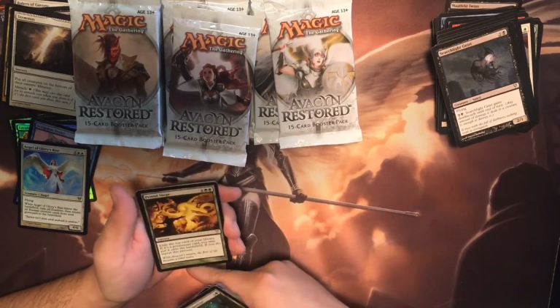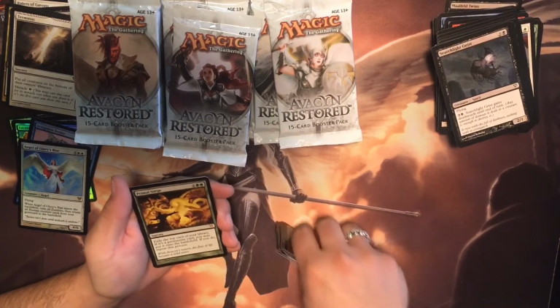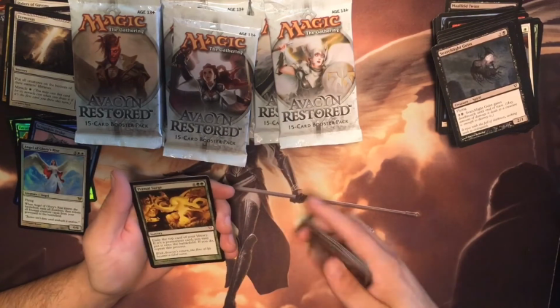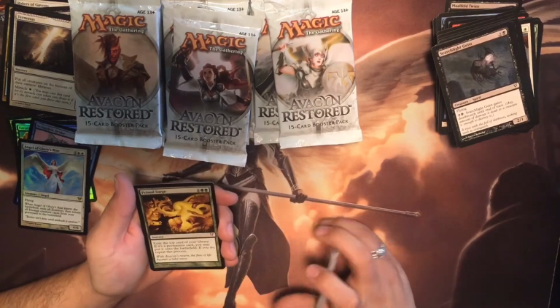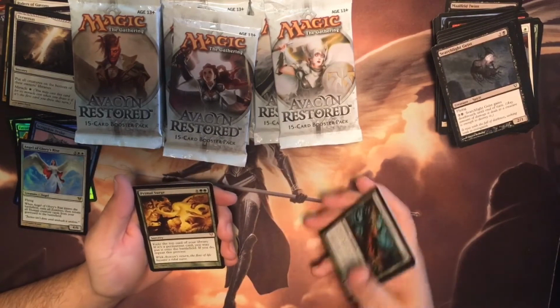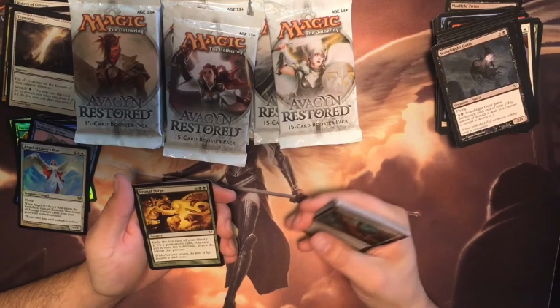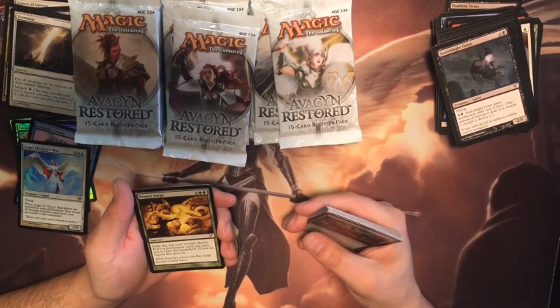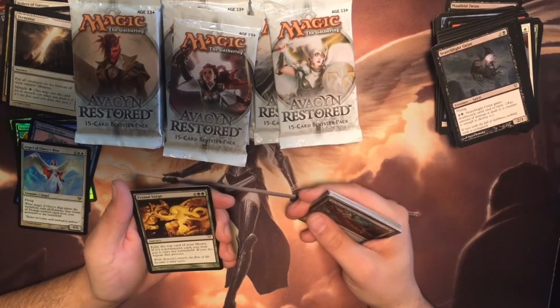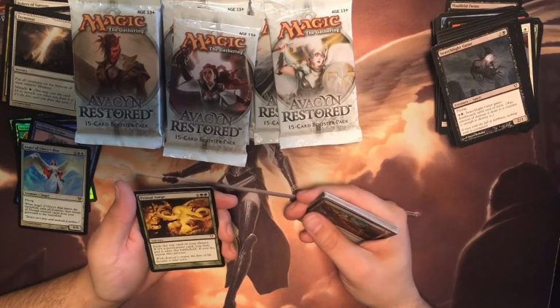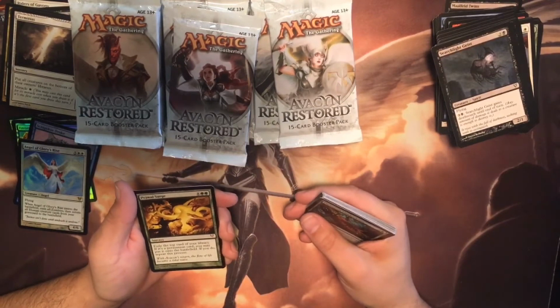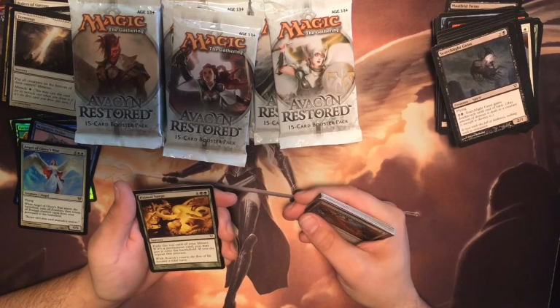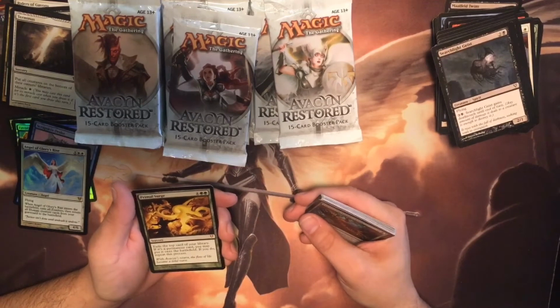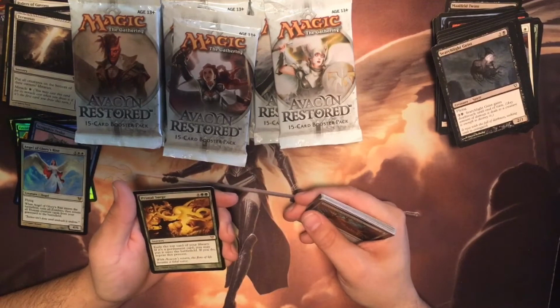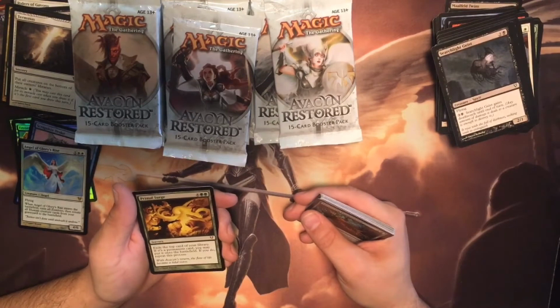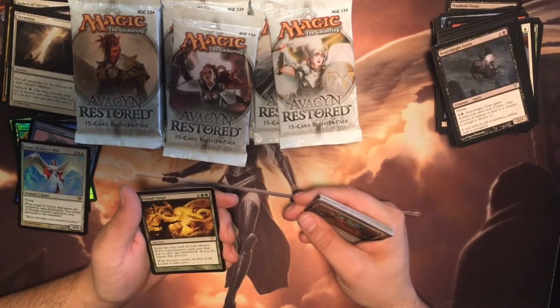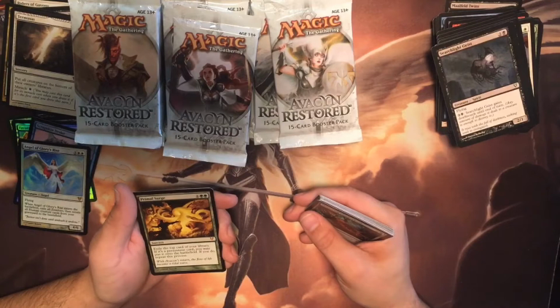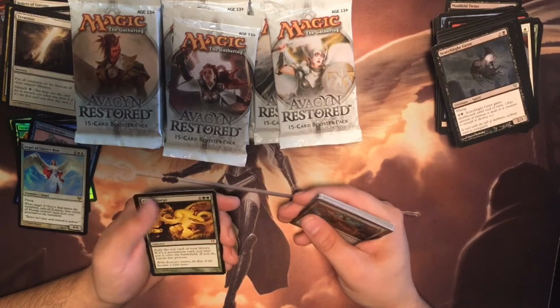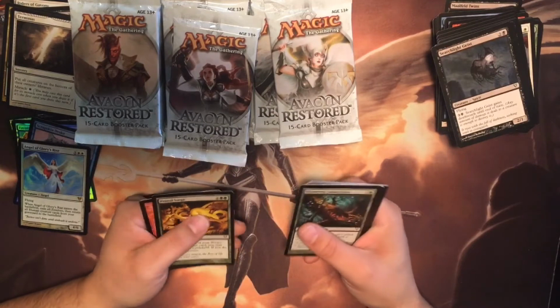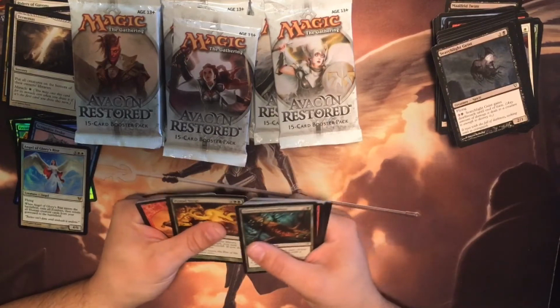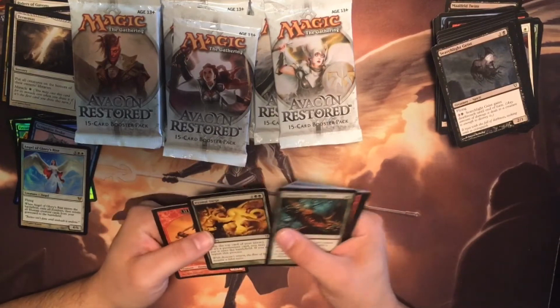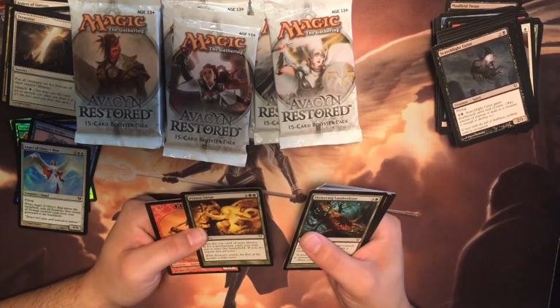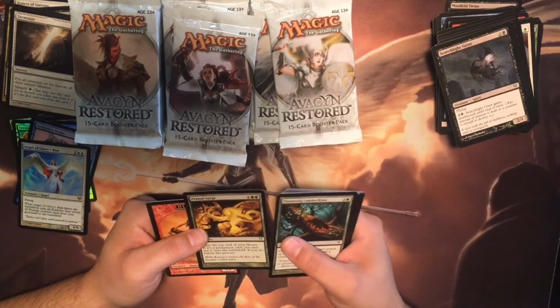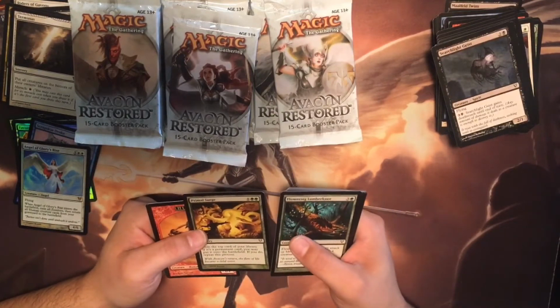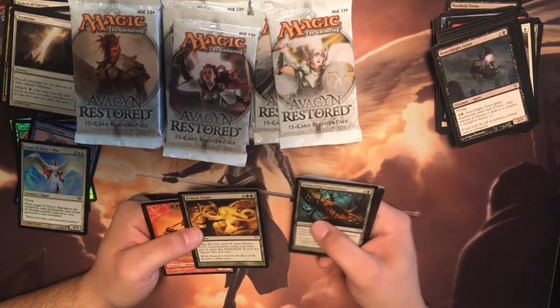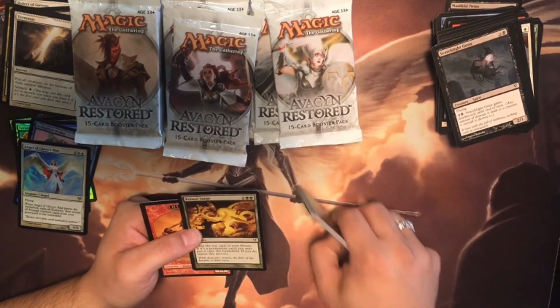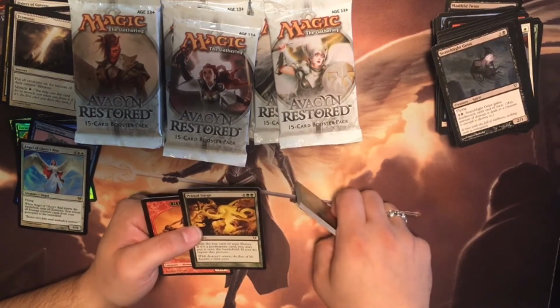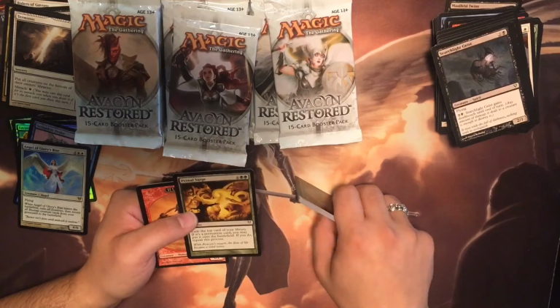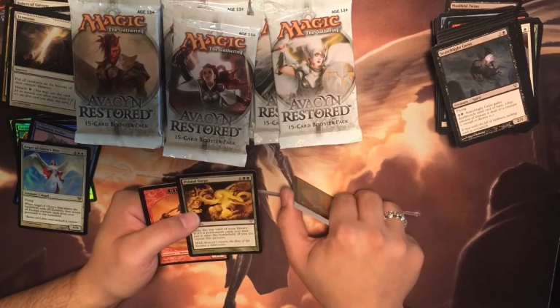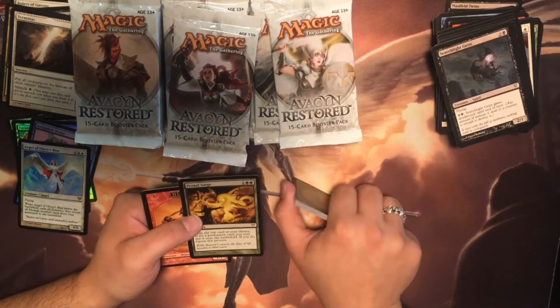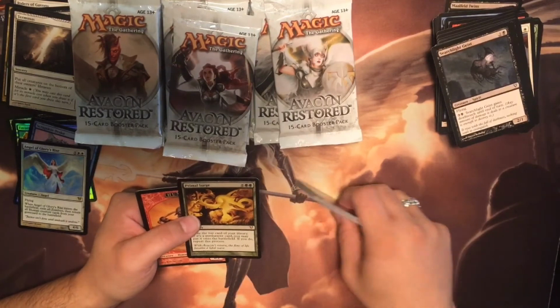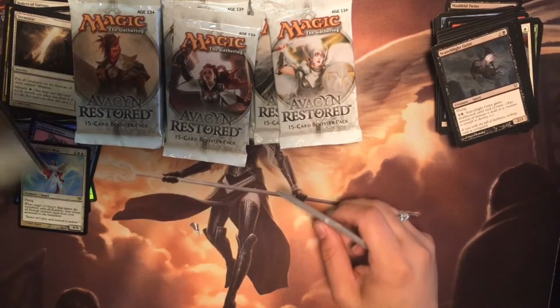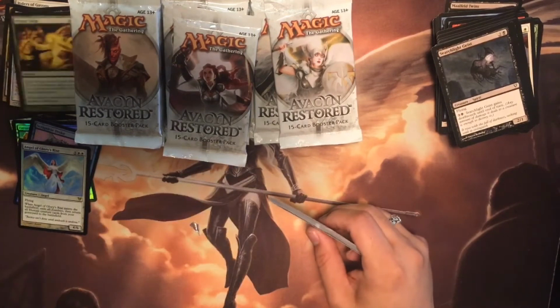Another mythic! Exile the top card of your library. If it's a permanent card, you may put it onto the battlefield. If you do, repeat this process. I dig it — it's a high mana cost, but still kind of neat. I like it.